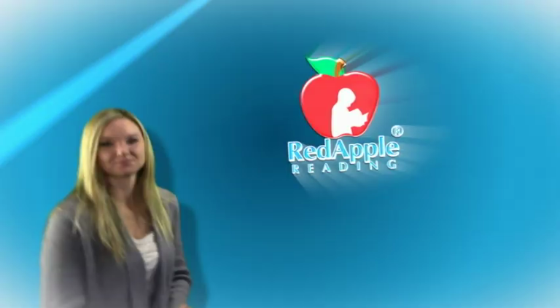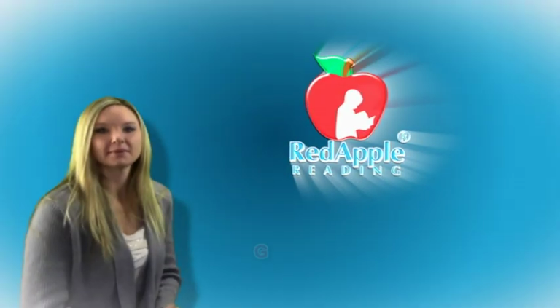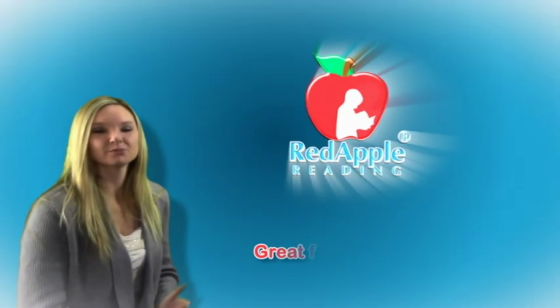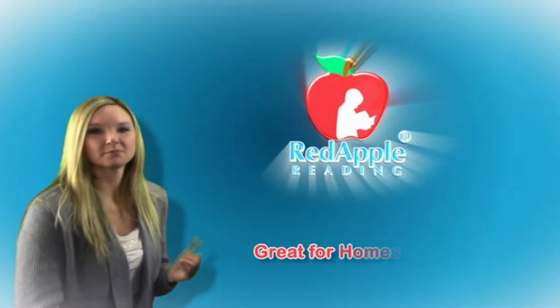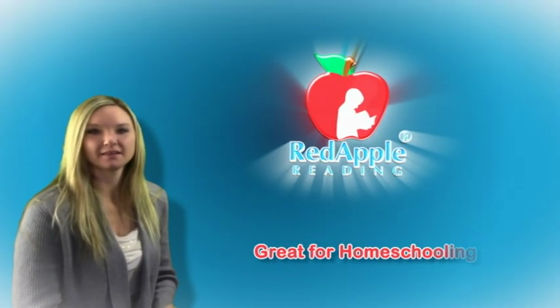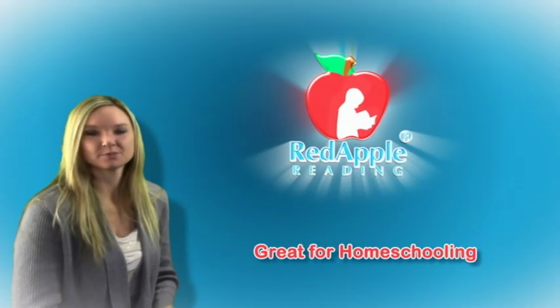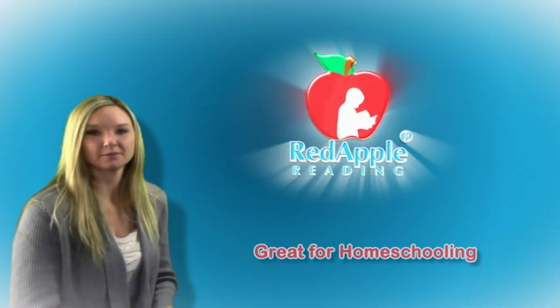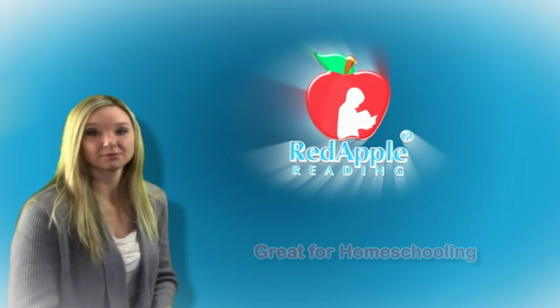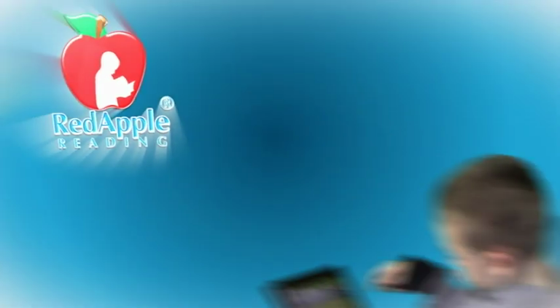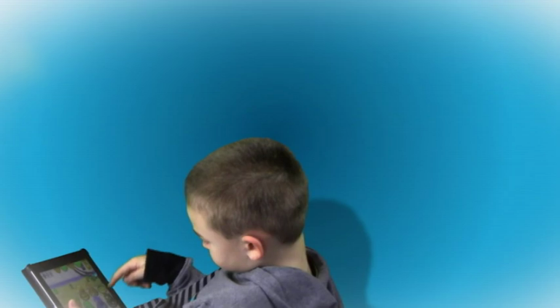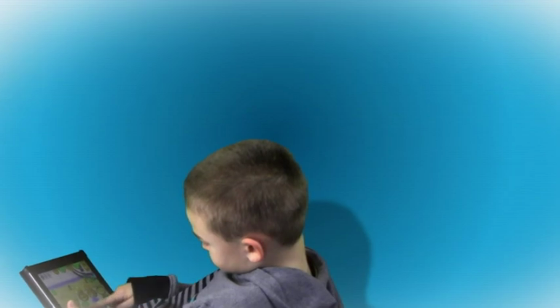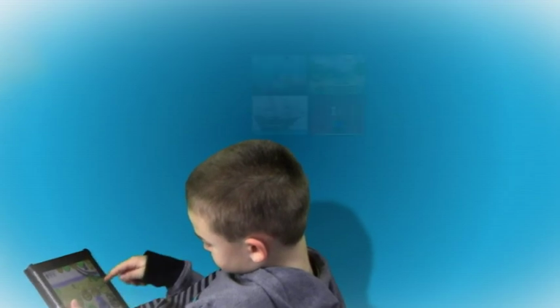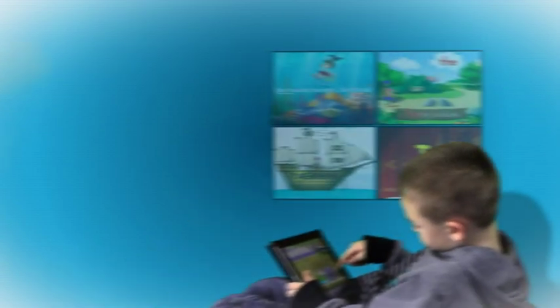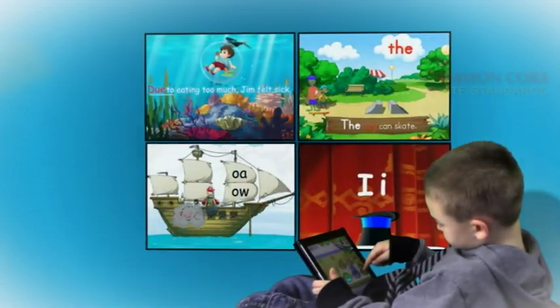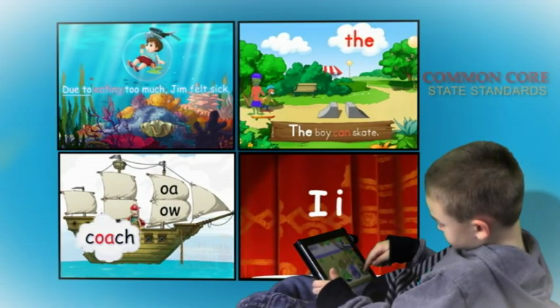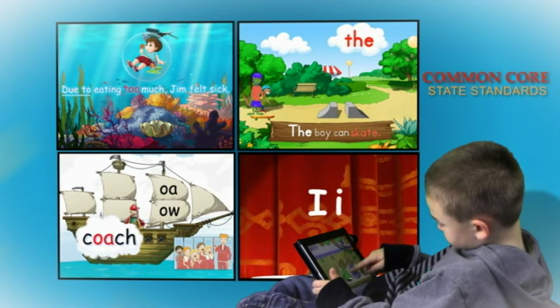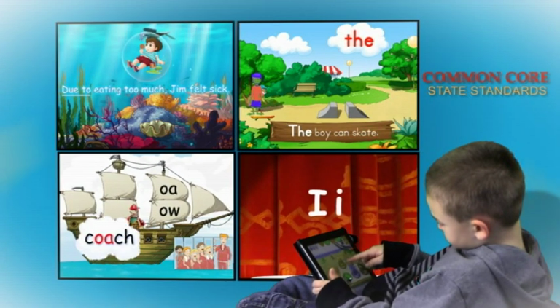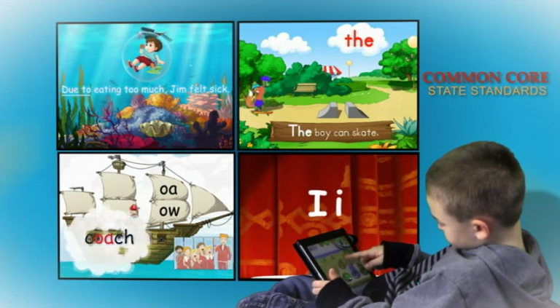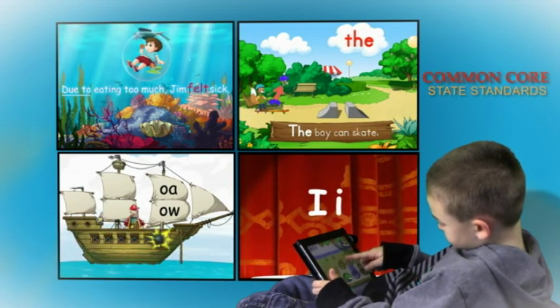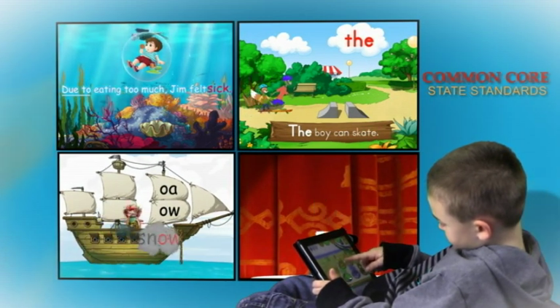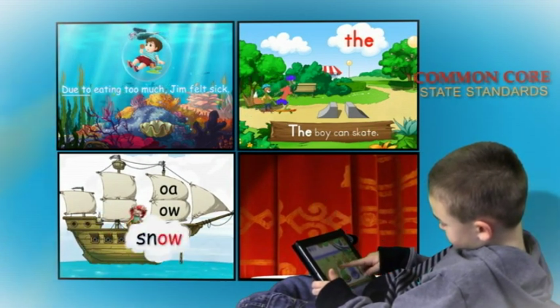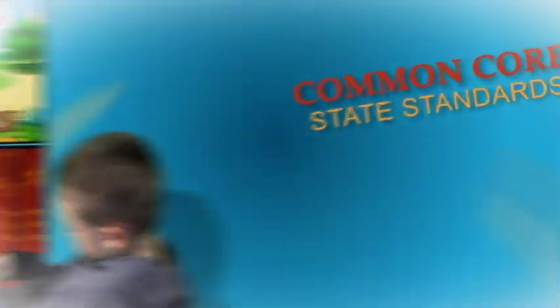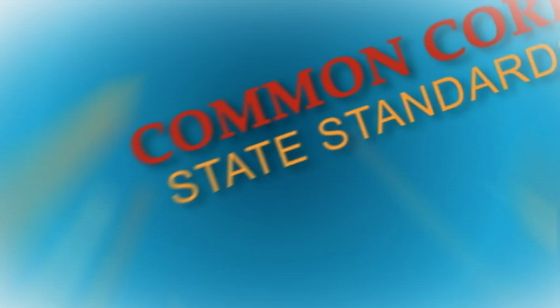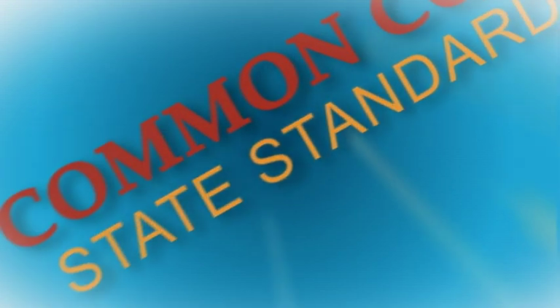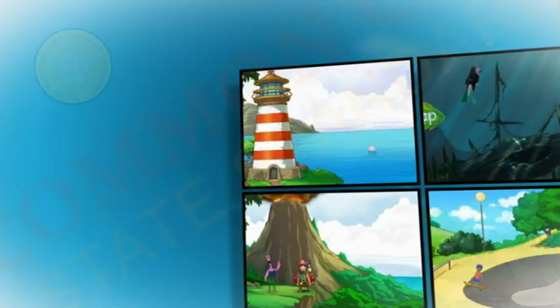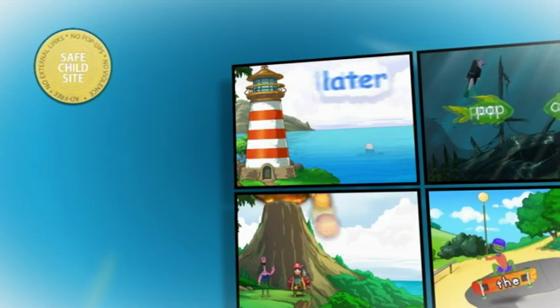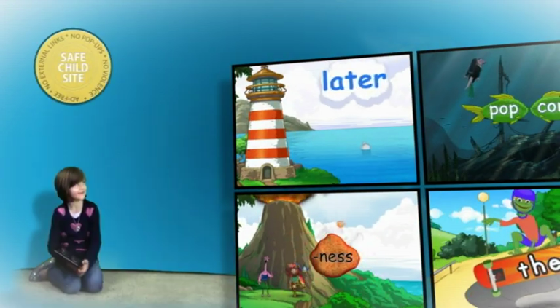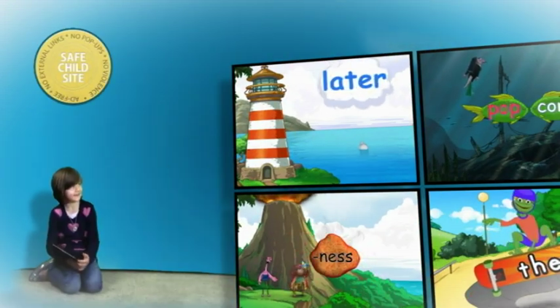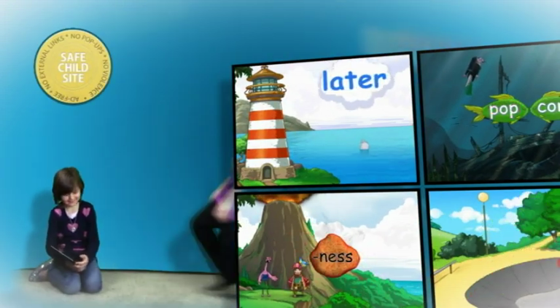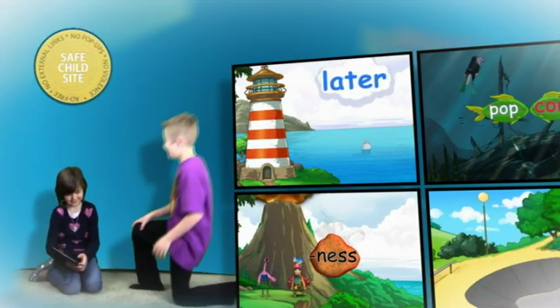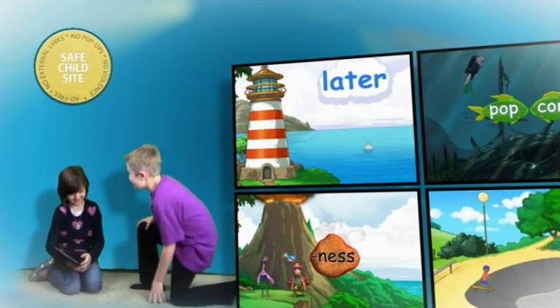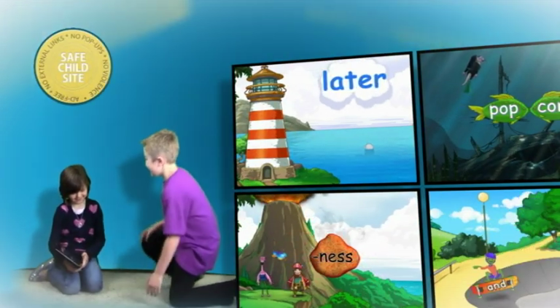Being a homeschooling mom, this program, Red Apple Reading, has been an amazing learning experience for my son. He gets so excited about going on the program and learning all his new sounds, and this has just really enhanced his schooling experience.